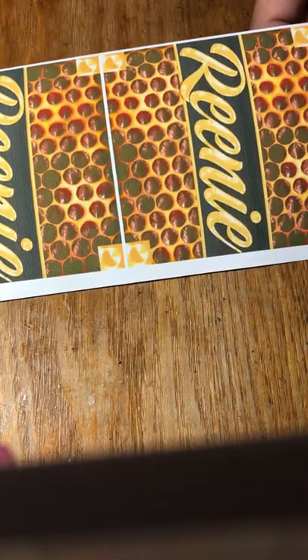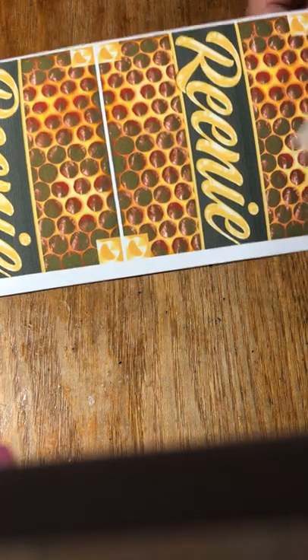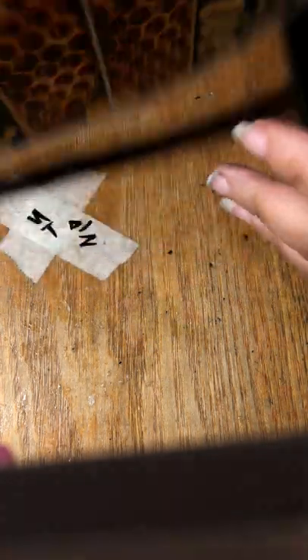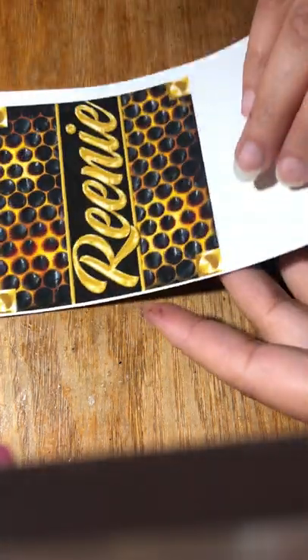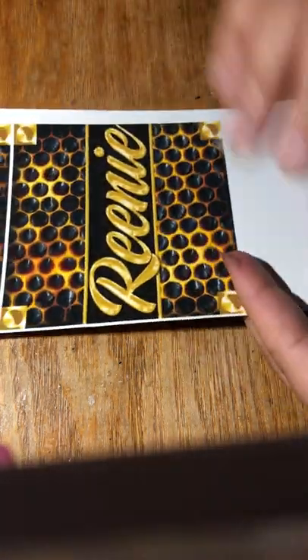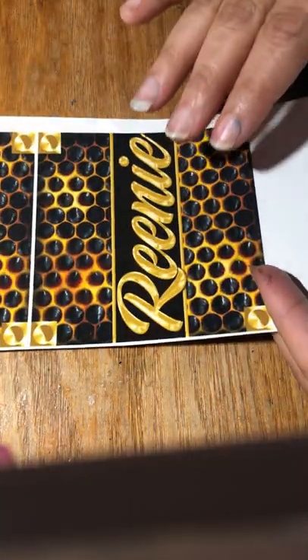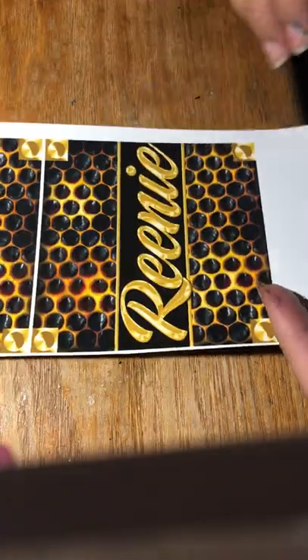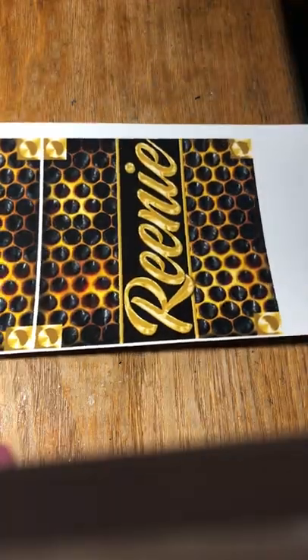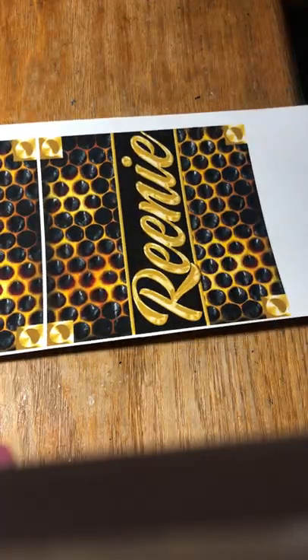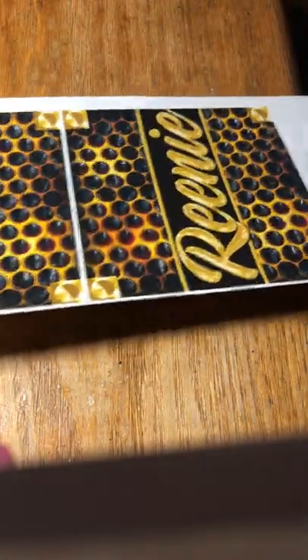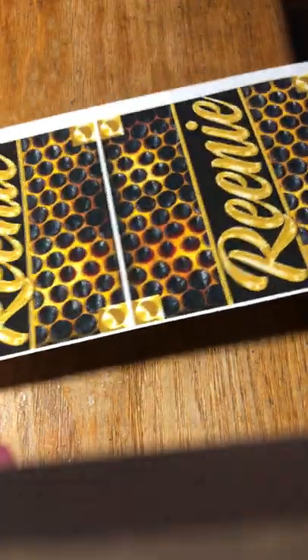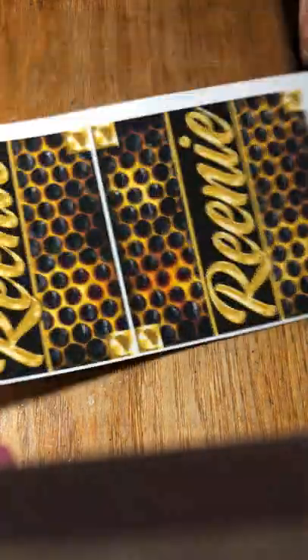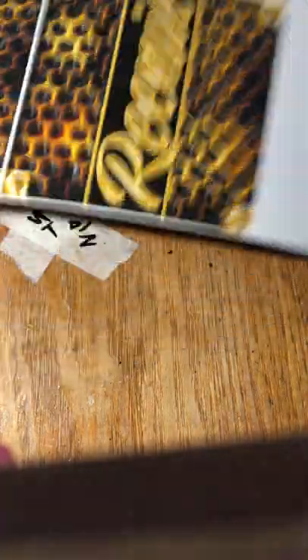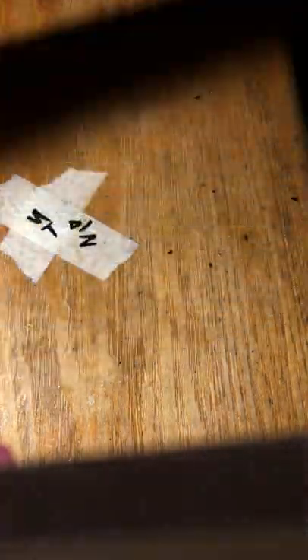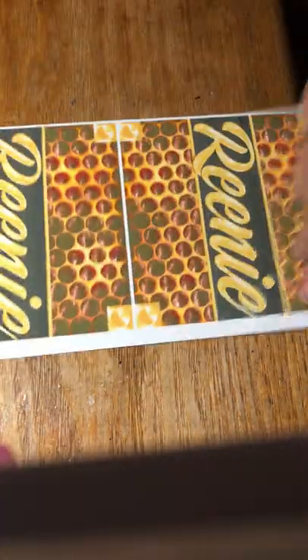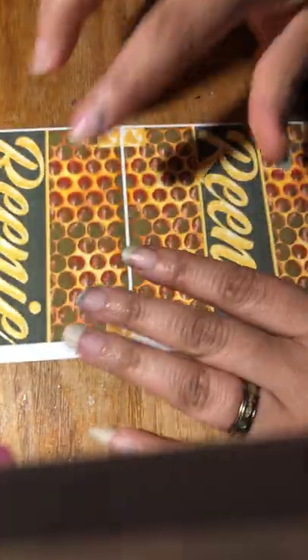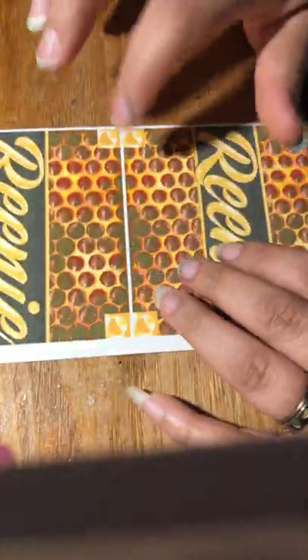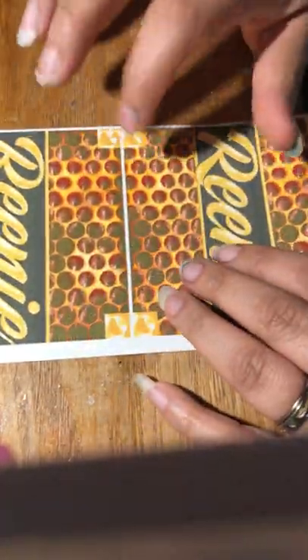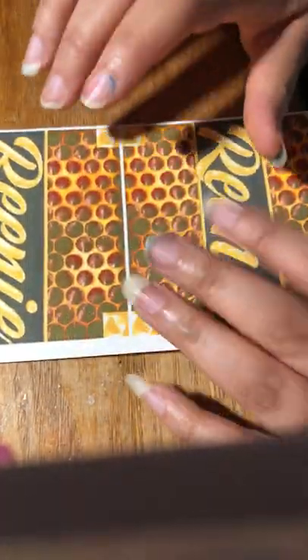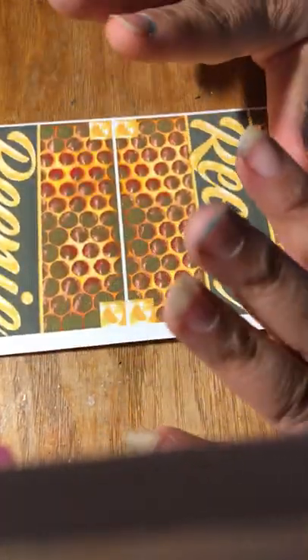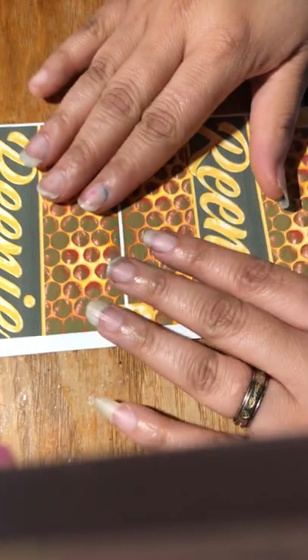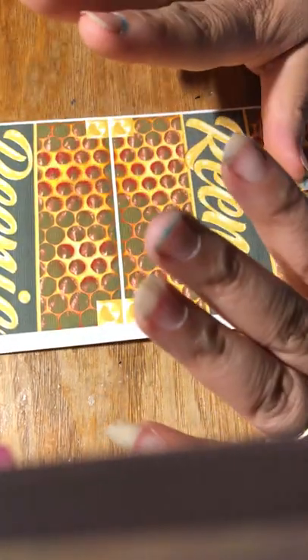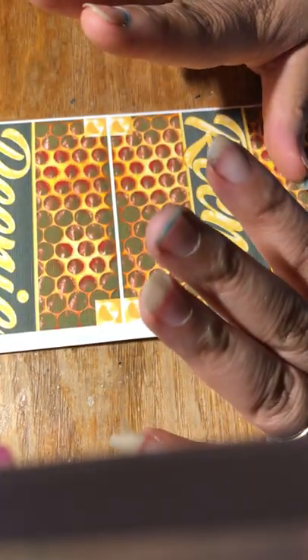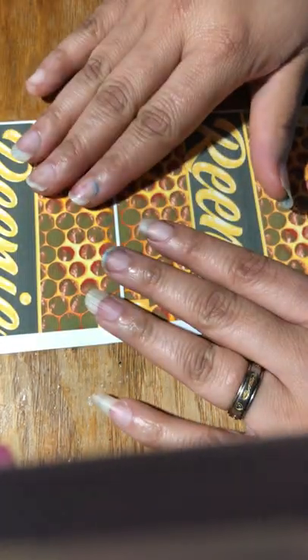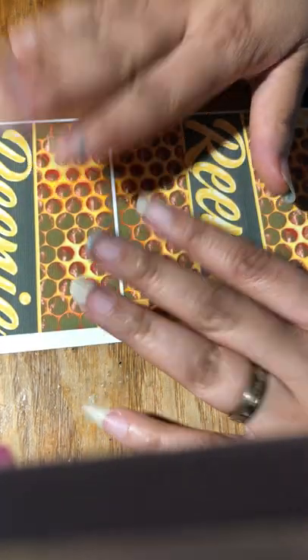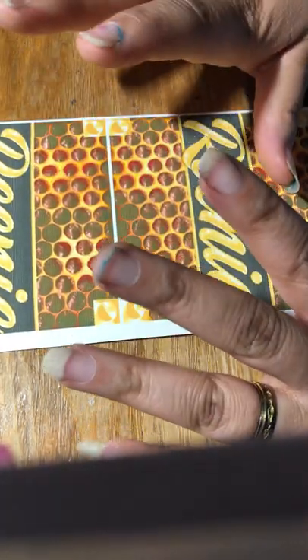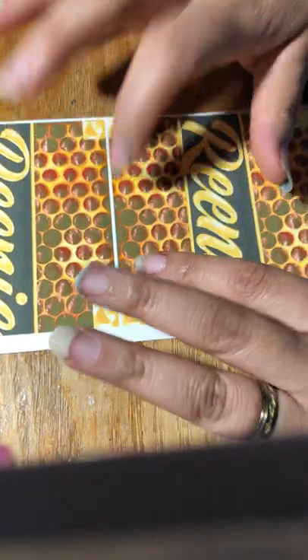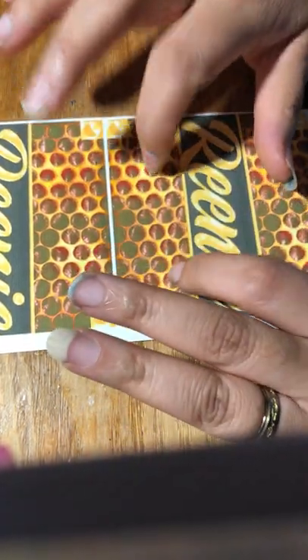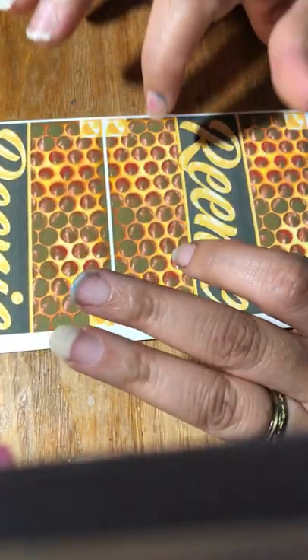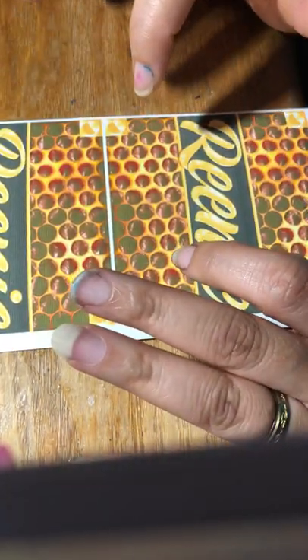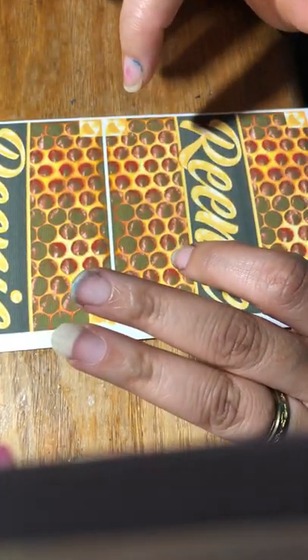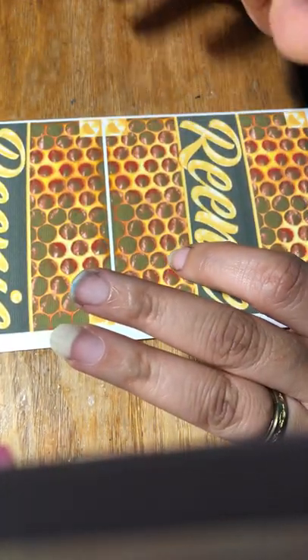You can get a matte photo — I like to use matte photos. I just like it better than the glossy photo; it holds the color better to me.